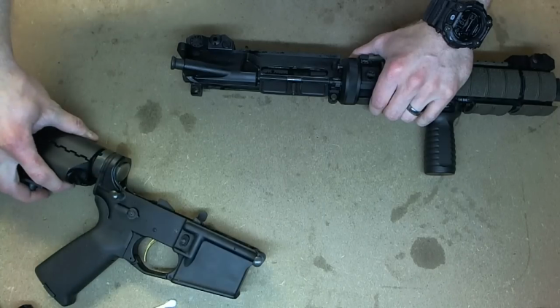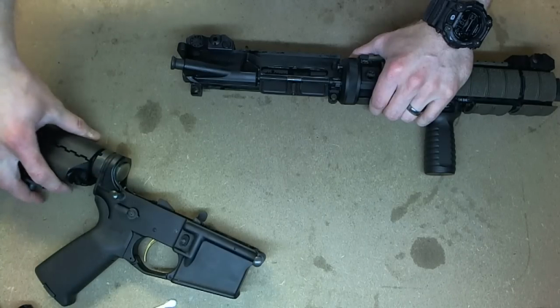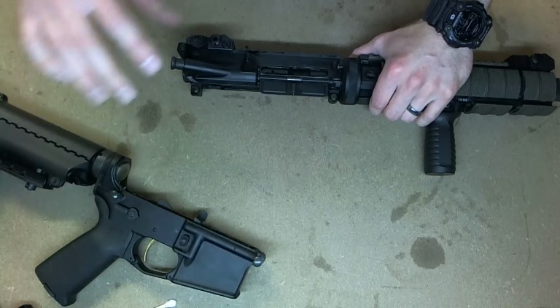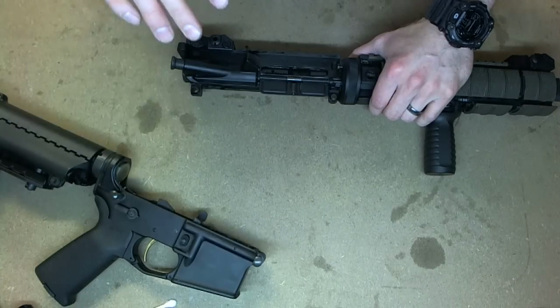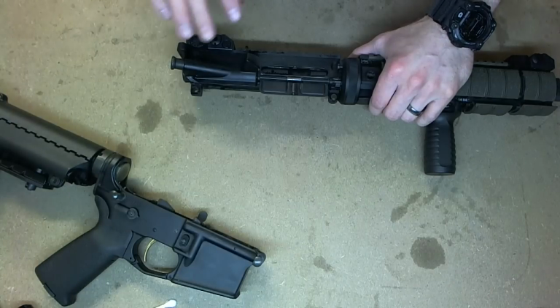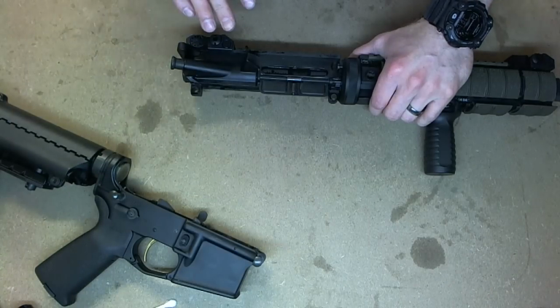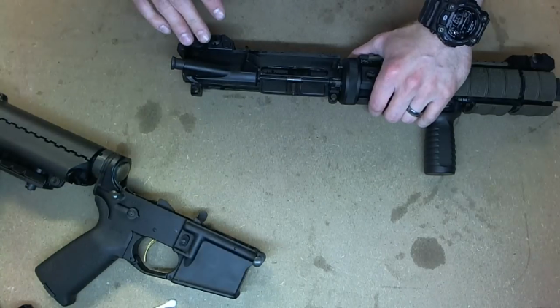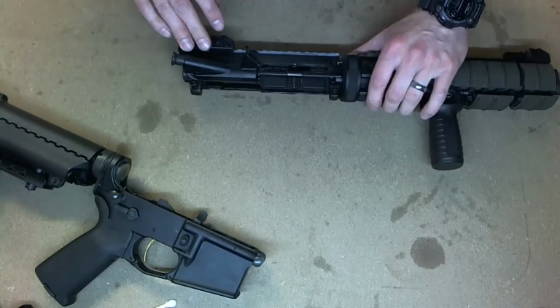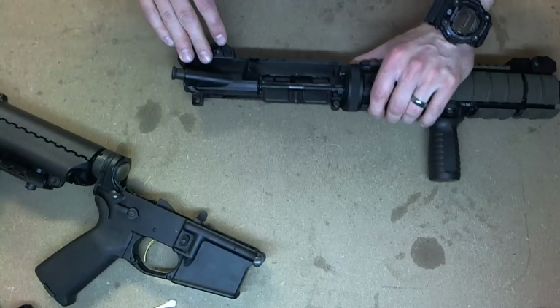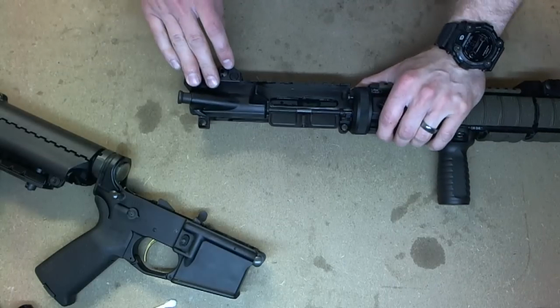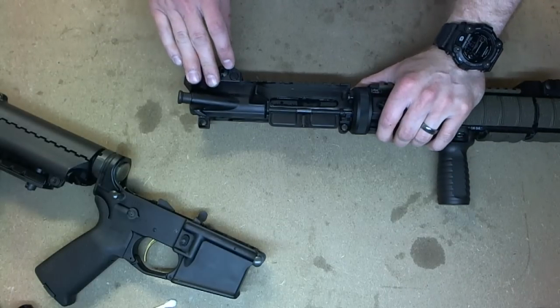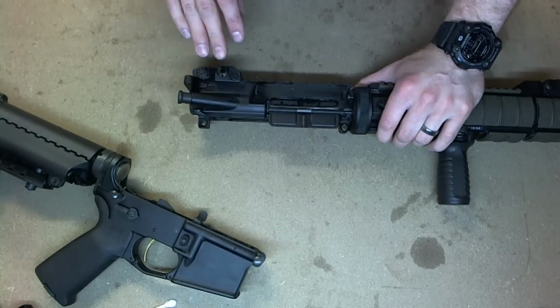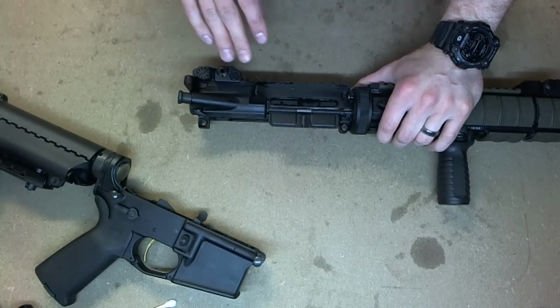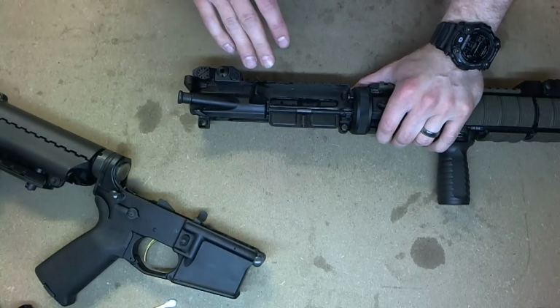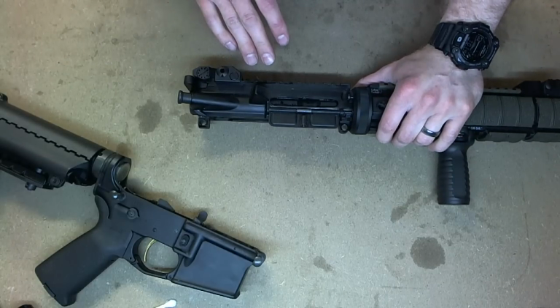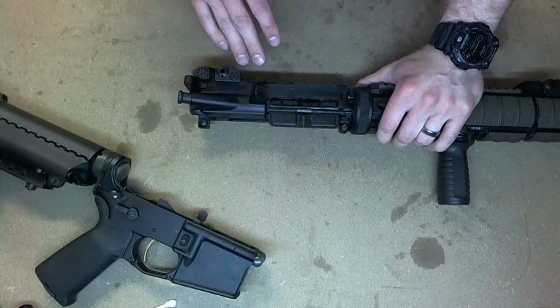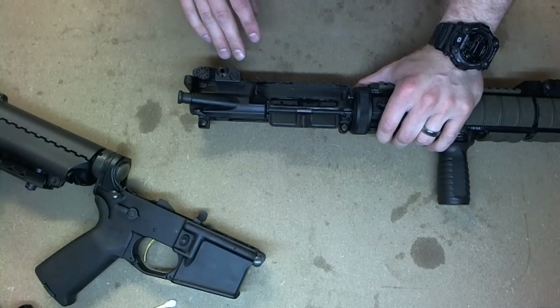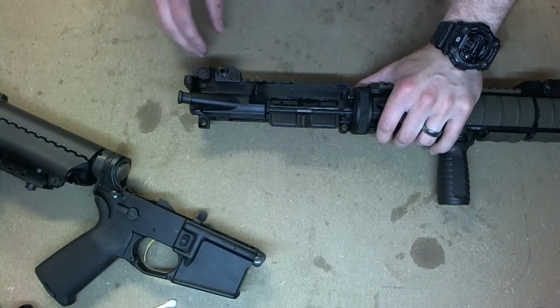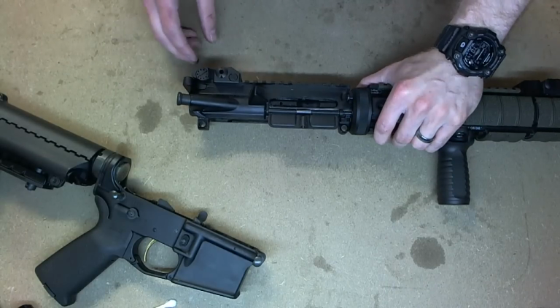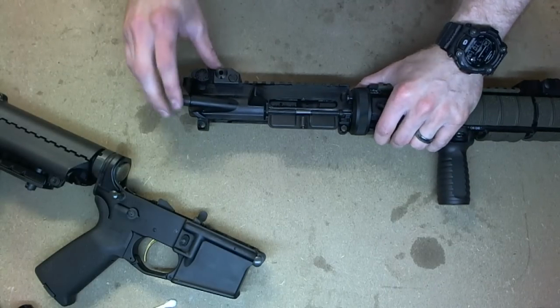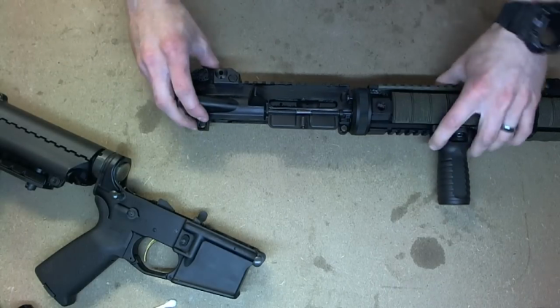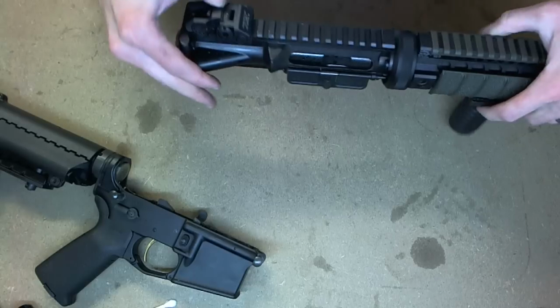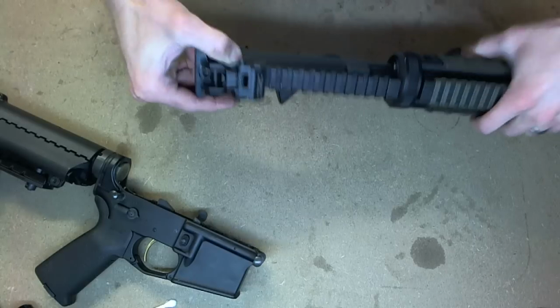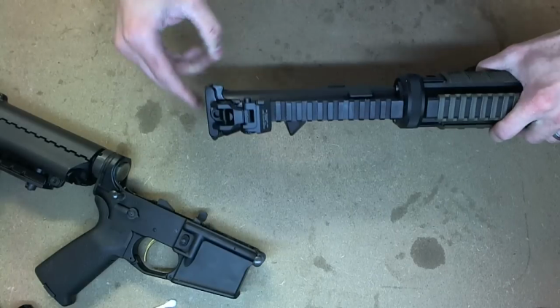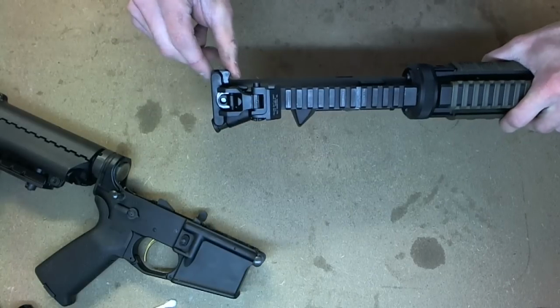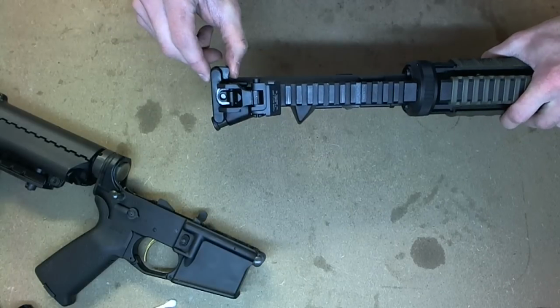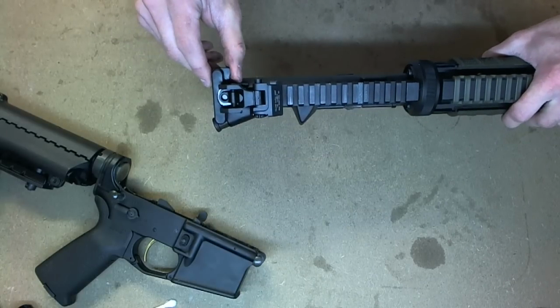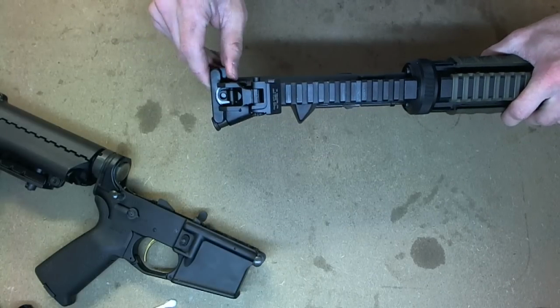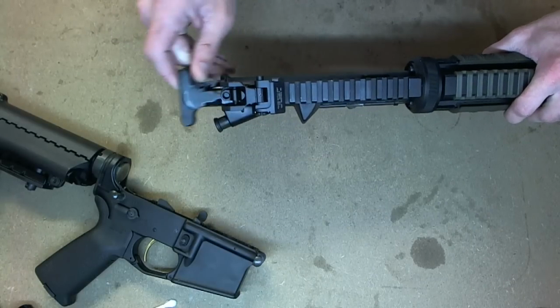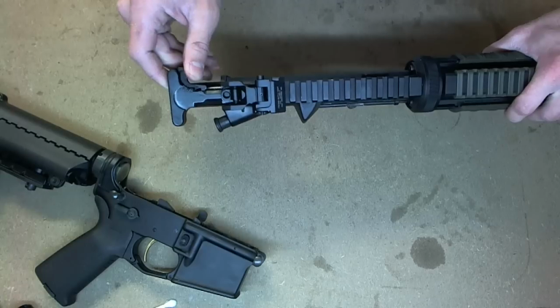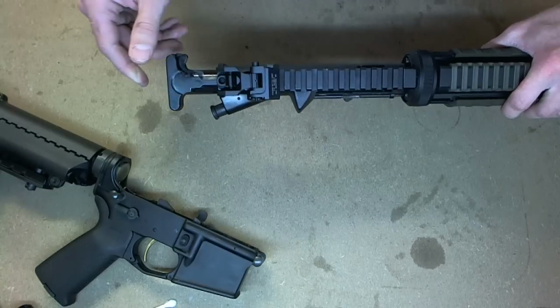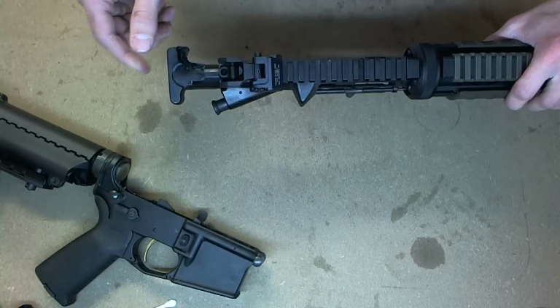Now we're focusing on the upper receiver. The first thing you want to do is remove the charging handle and bolt carrier assembly. To do that, grab the latch on the charging handle to release it and pull it slightly out.